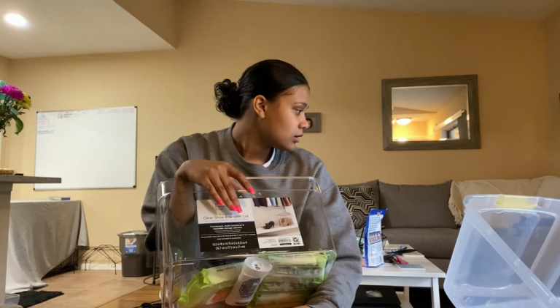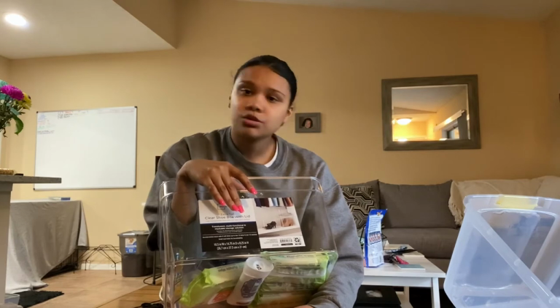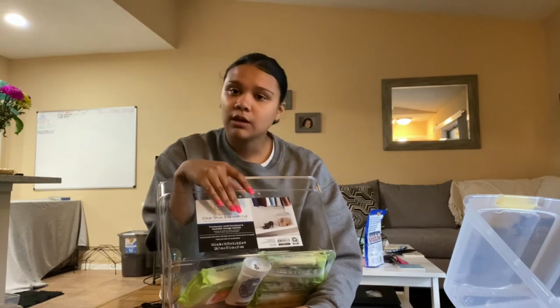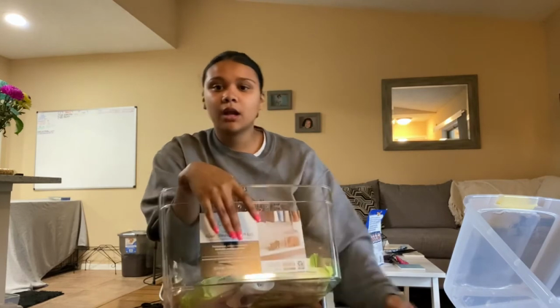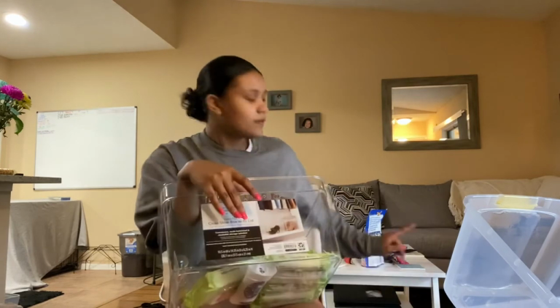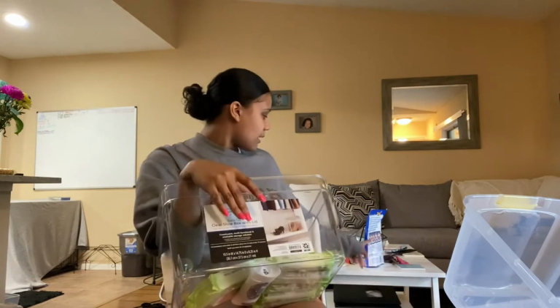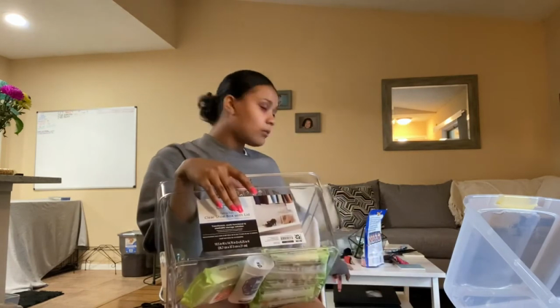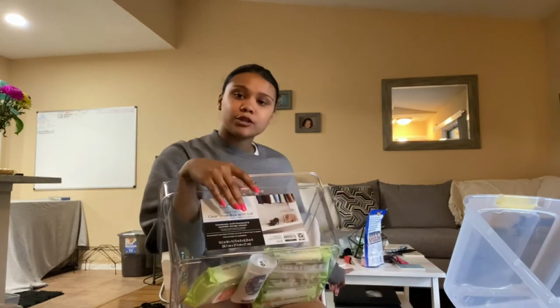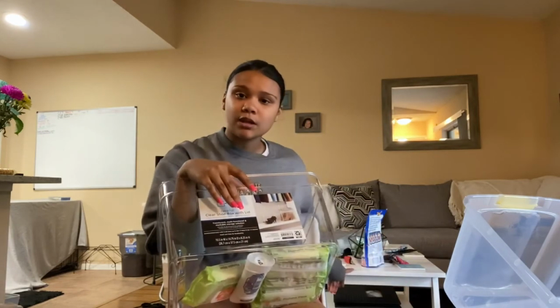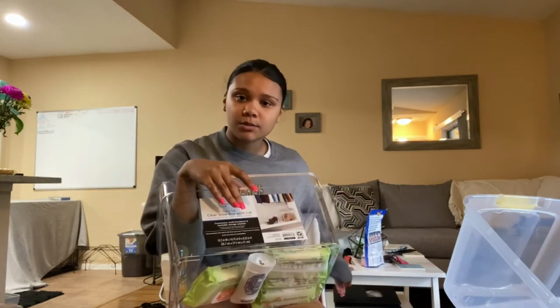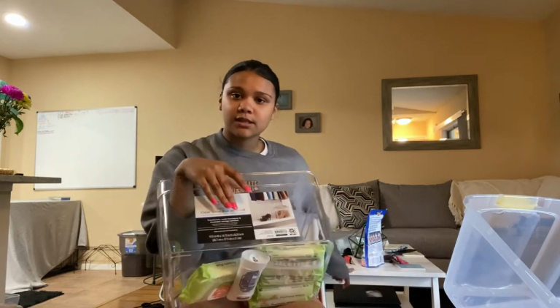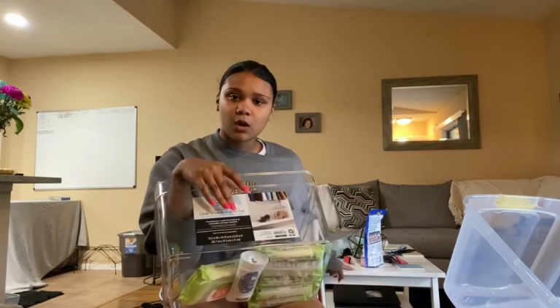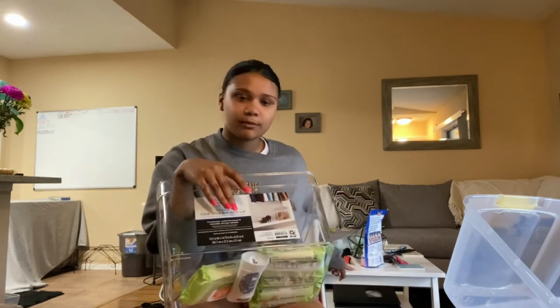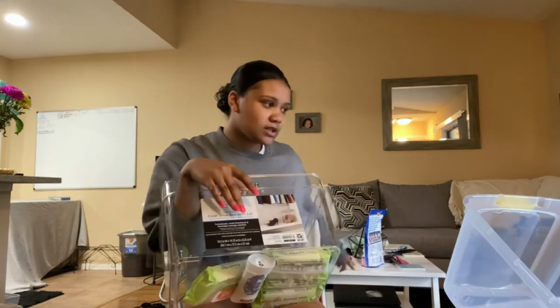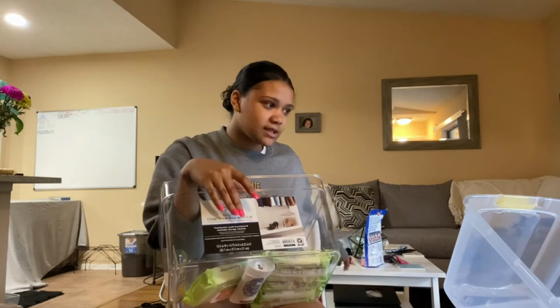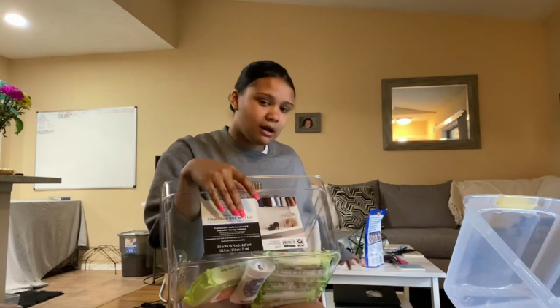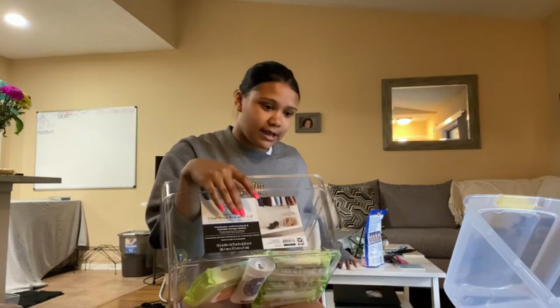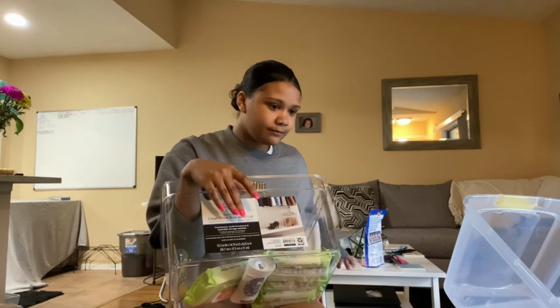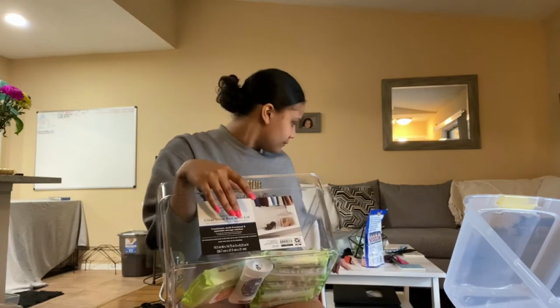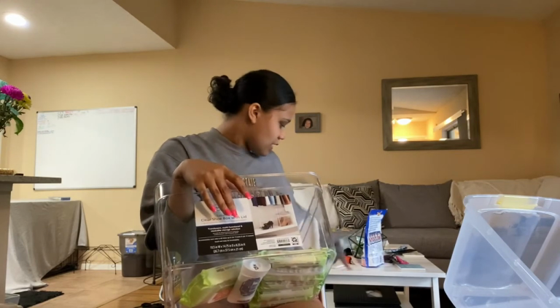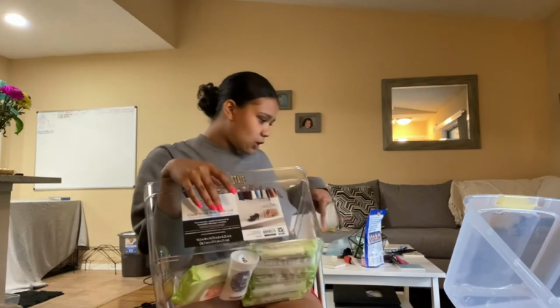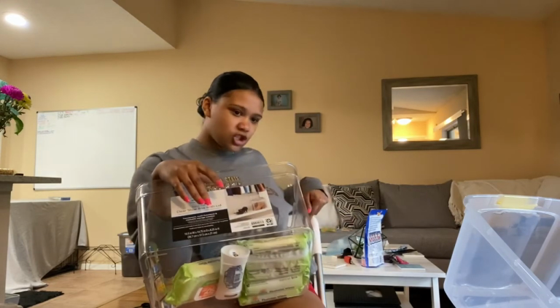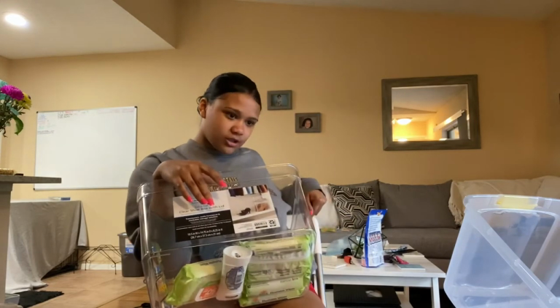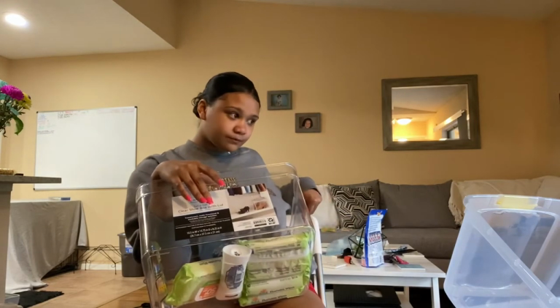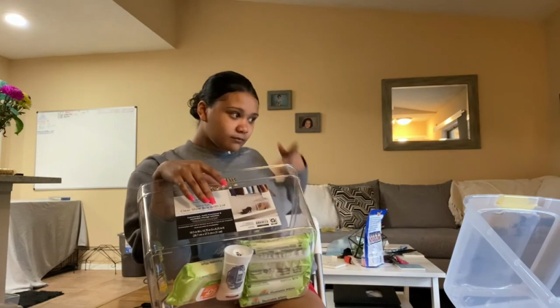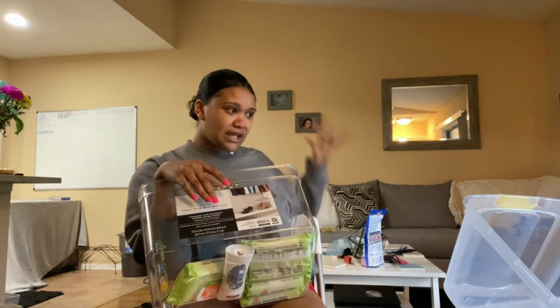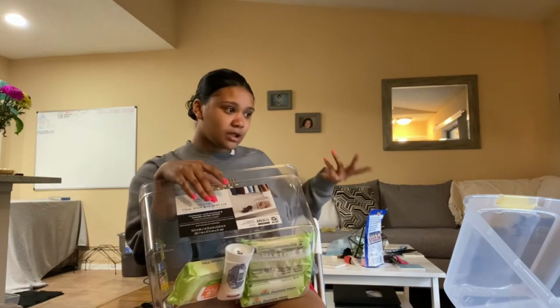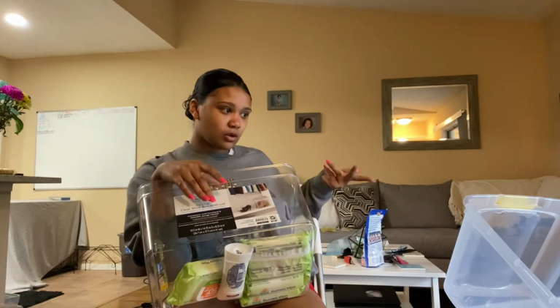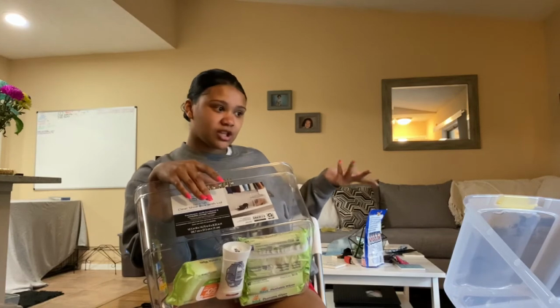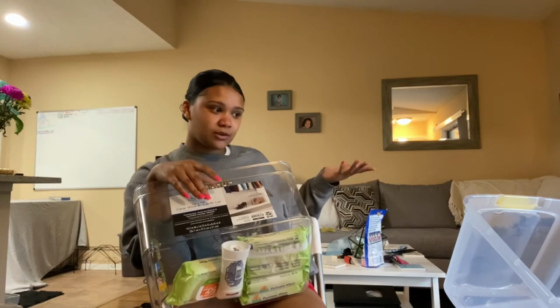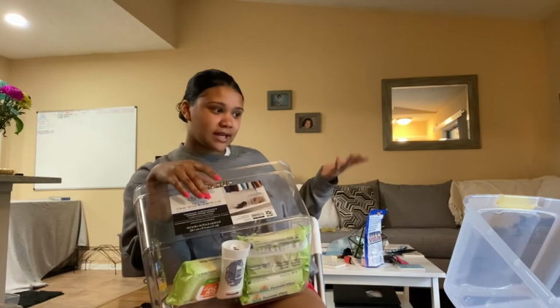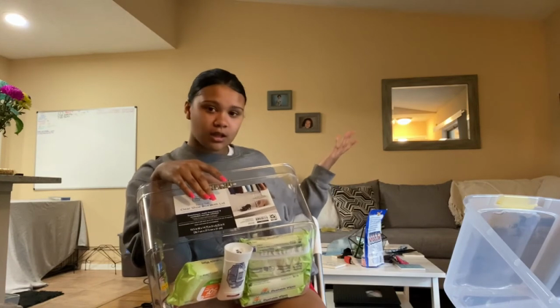I bought a coffee table at Walmart for $20 because this IKEA one is wobbly and broken. So this is gonna go outside along with the chairs and the pillow so it looks kind of cute on the patio — not ugly or run down looking.